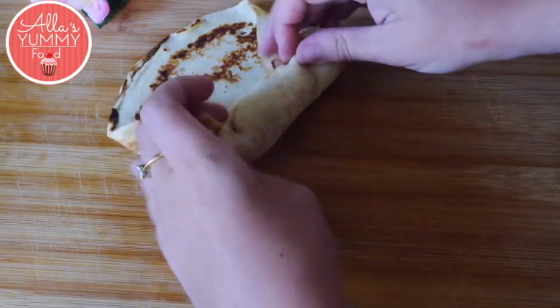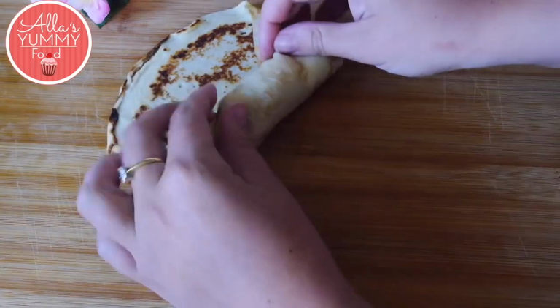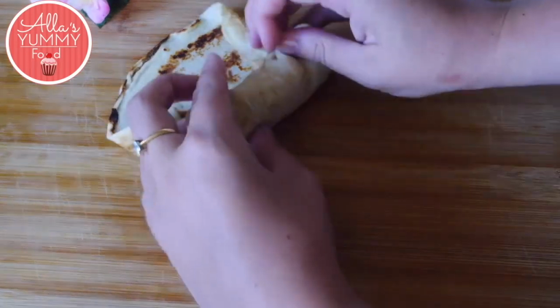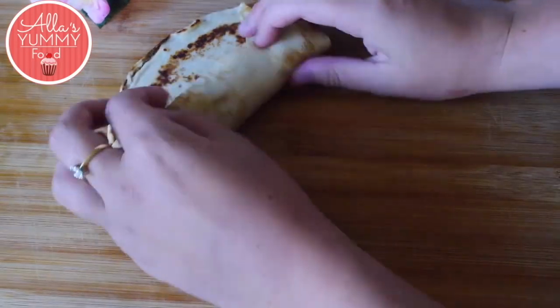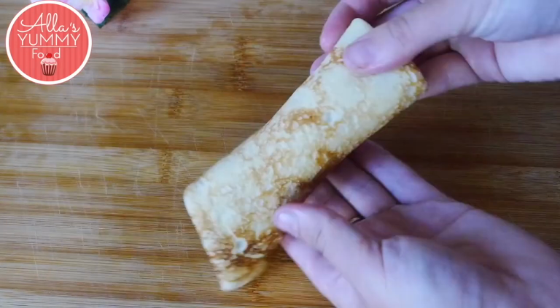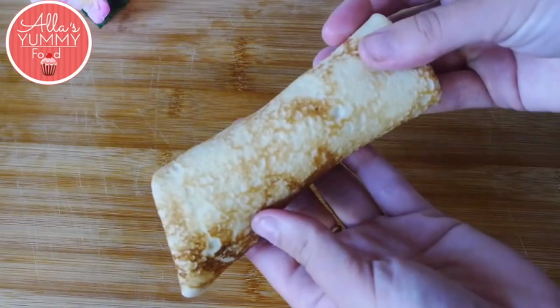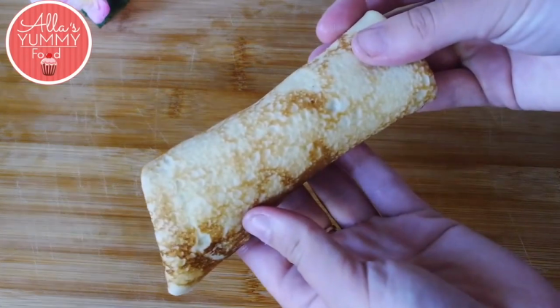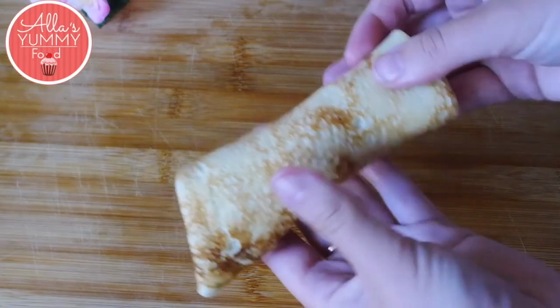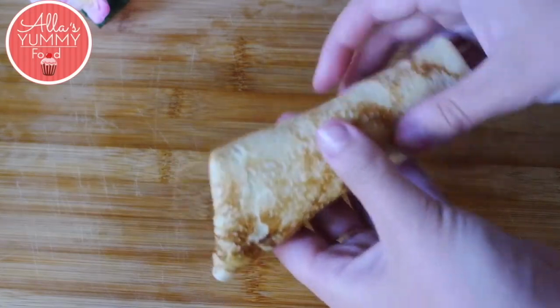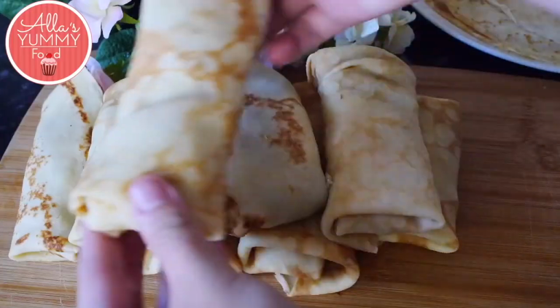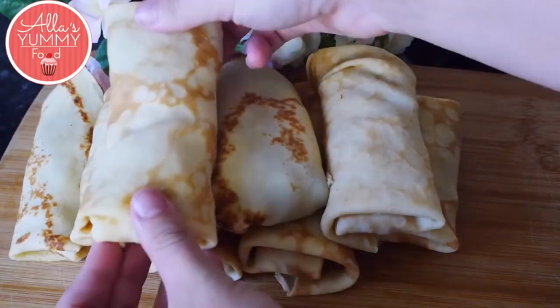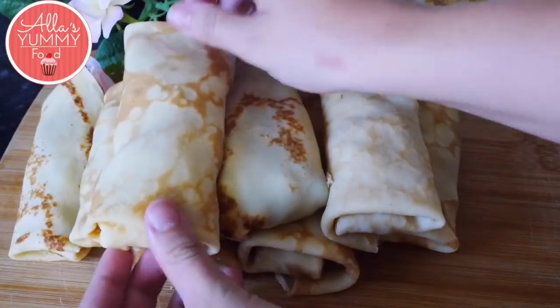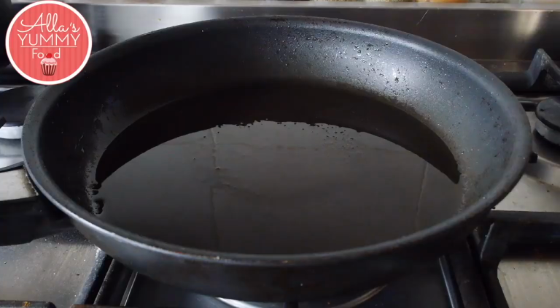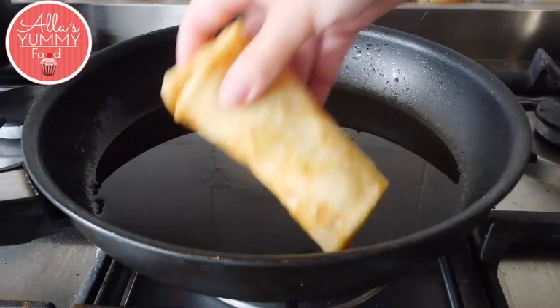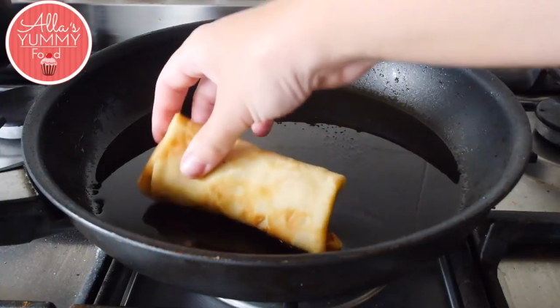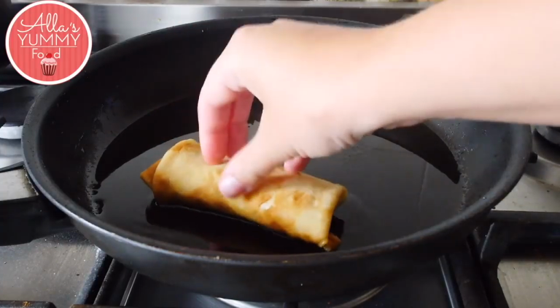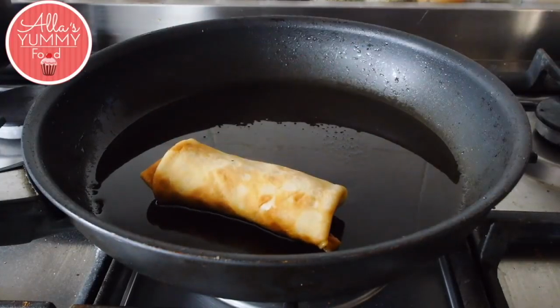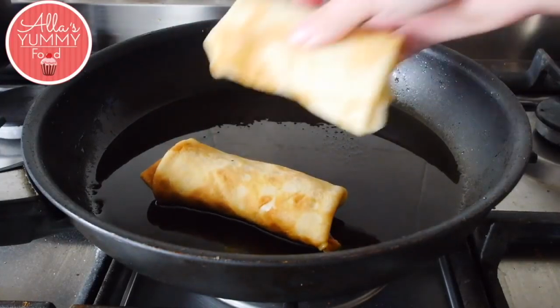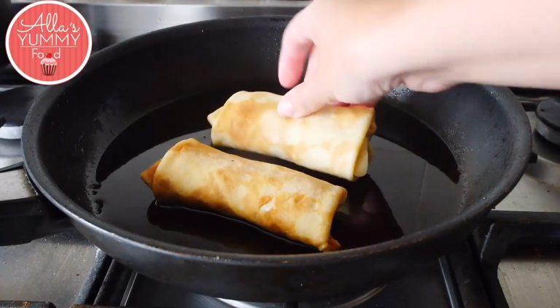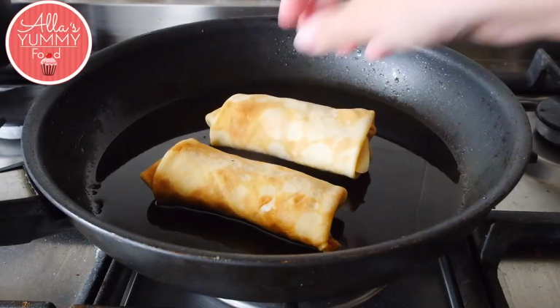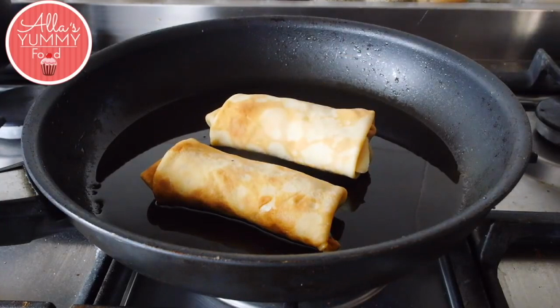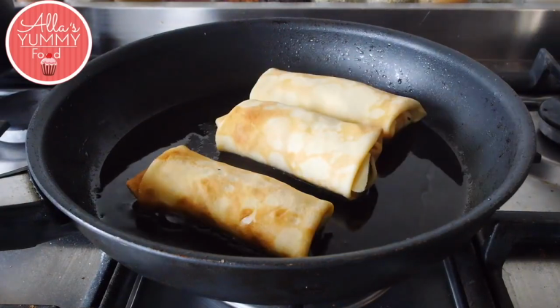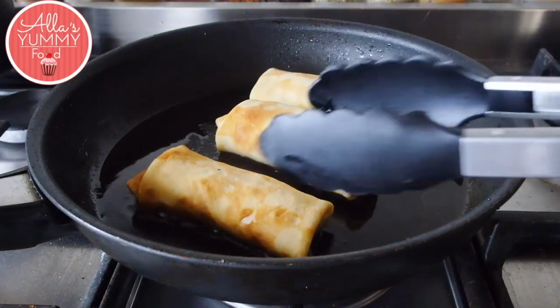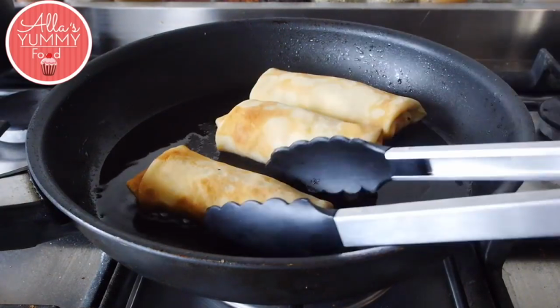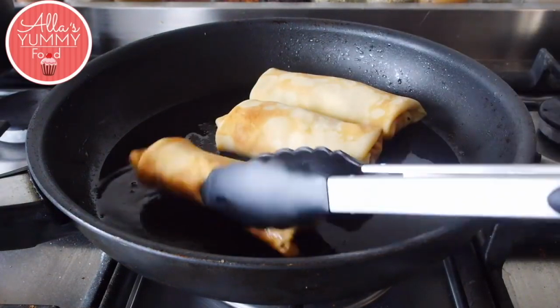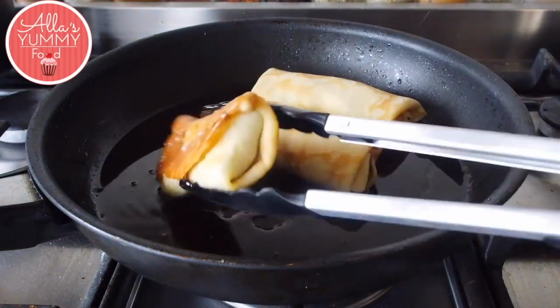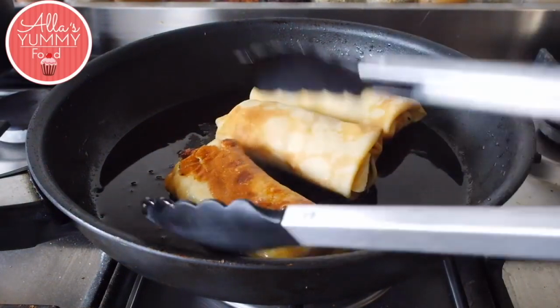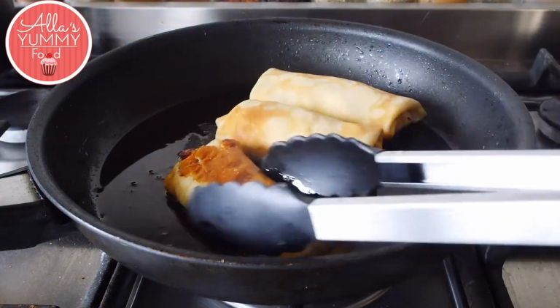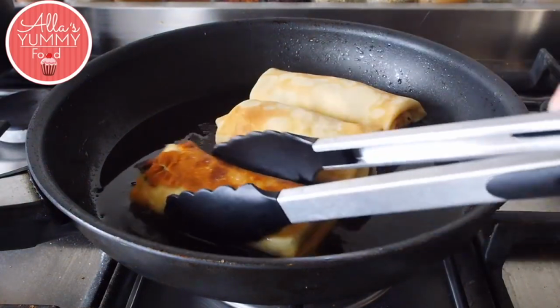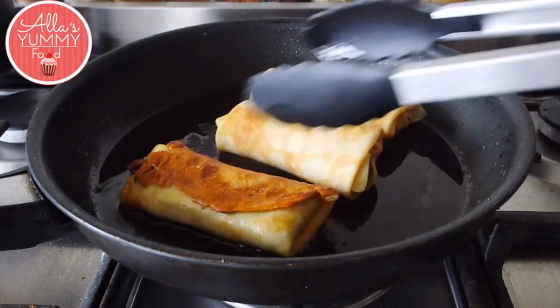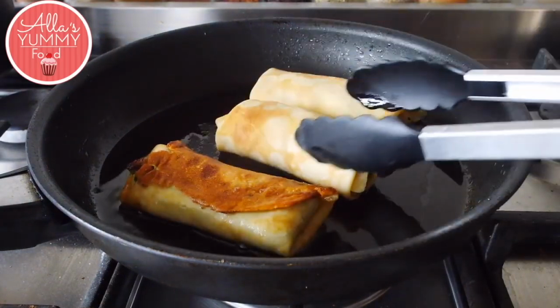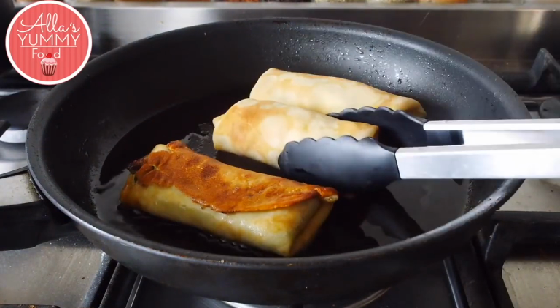Then fold in from the sides and you get a nice beautiful crepe. If you're planning to eat them straight away, fry them in a bit of oil until they're nice and golden brown. Otherwise, keep them in the fridge or freezer.